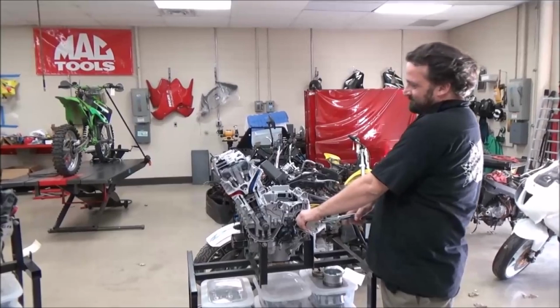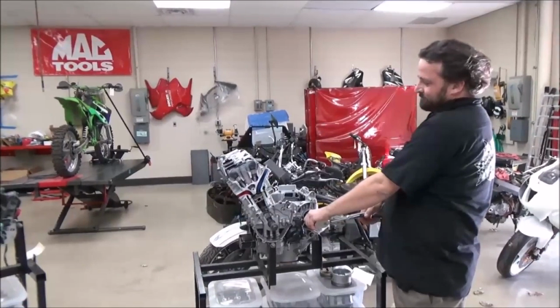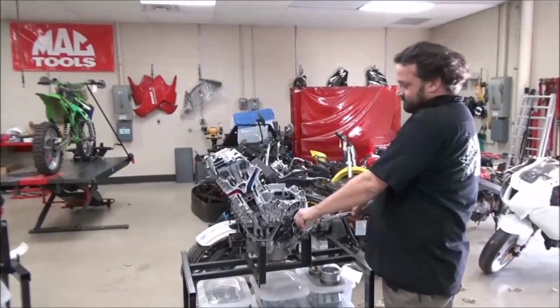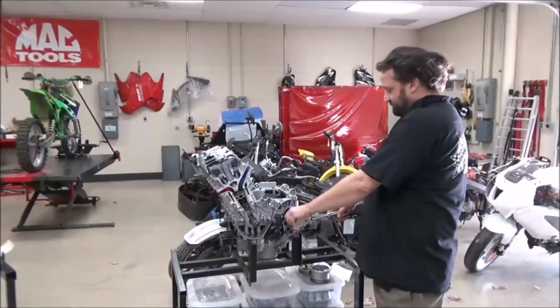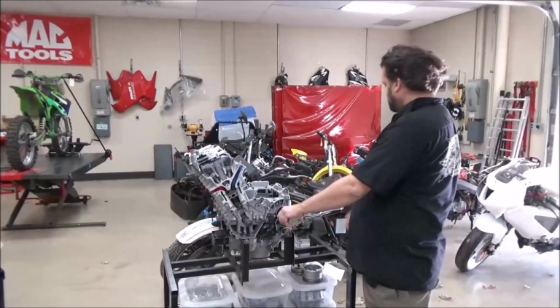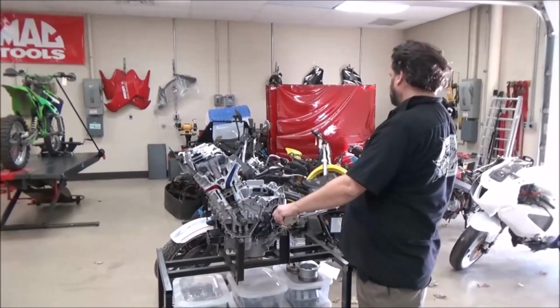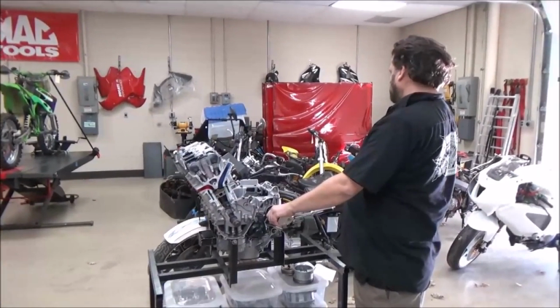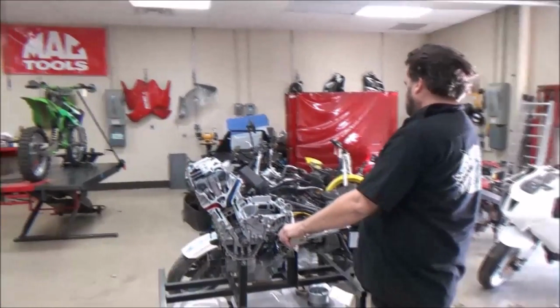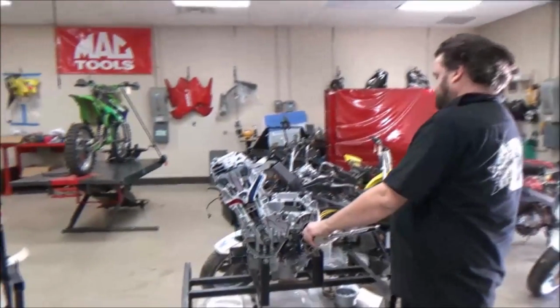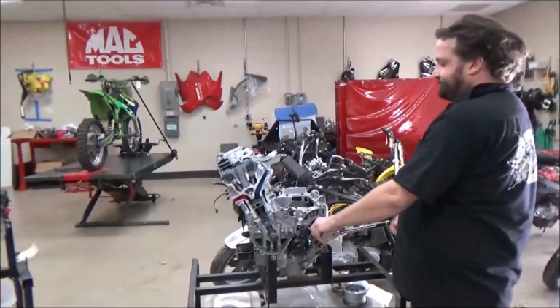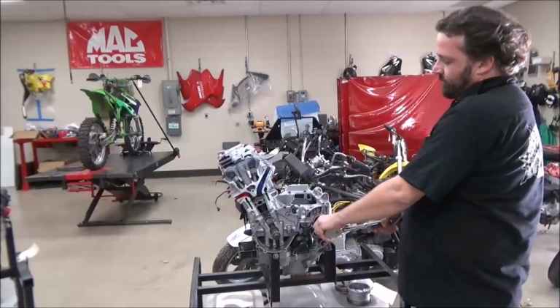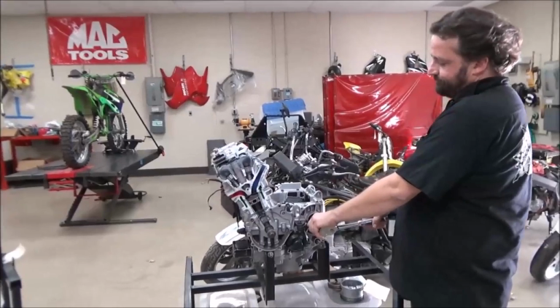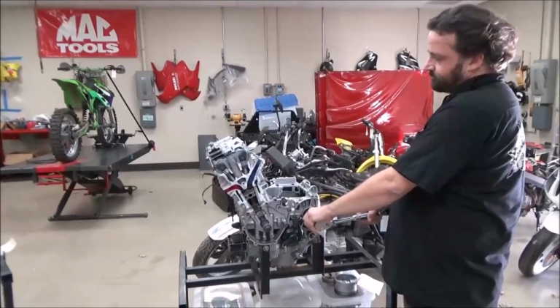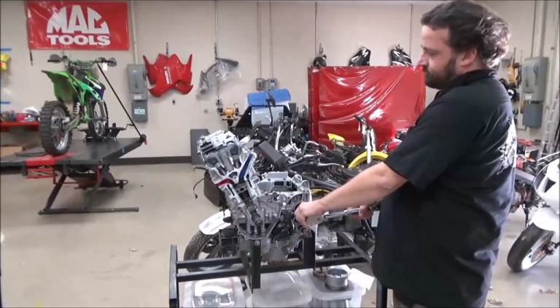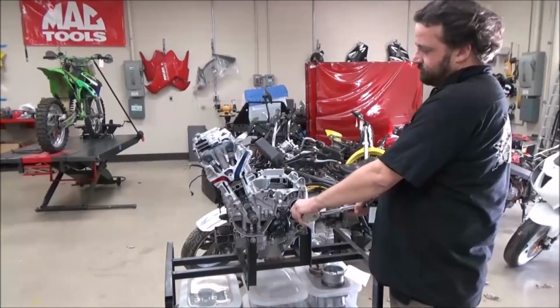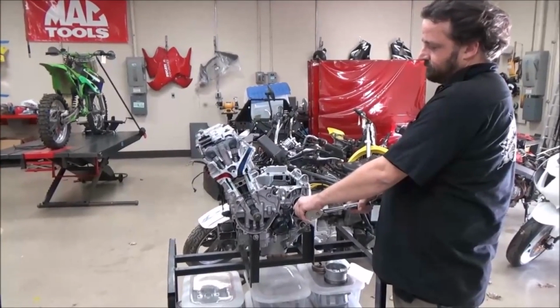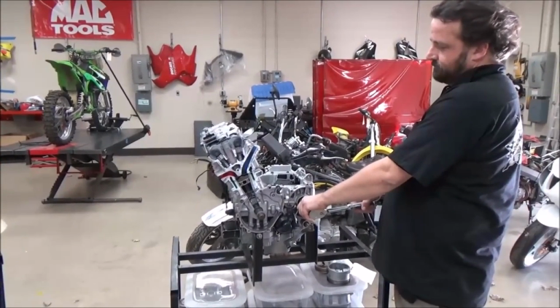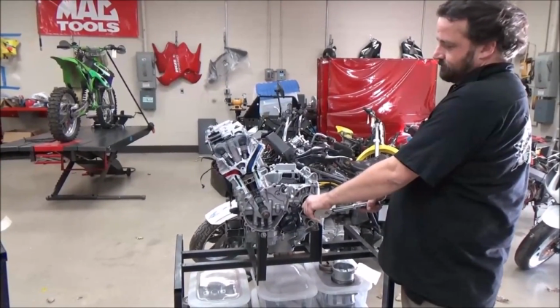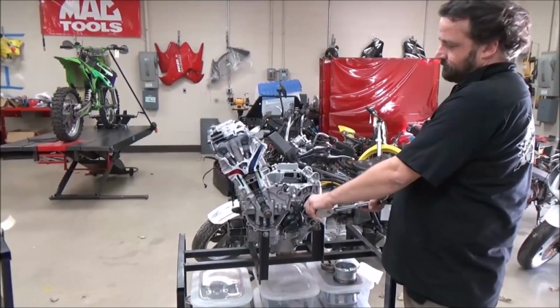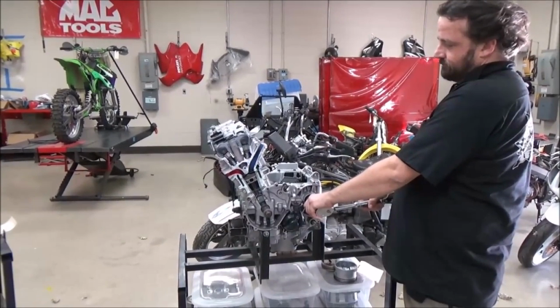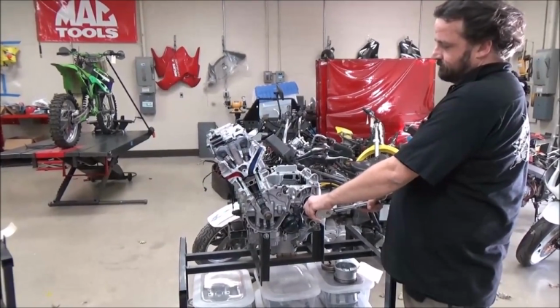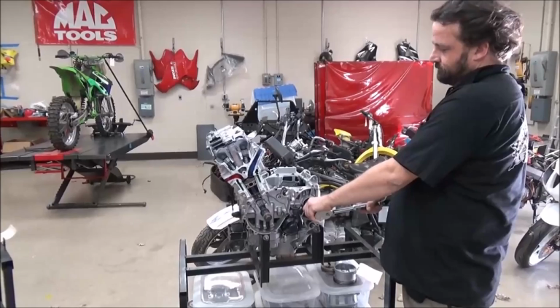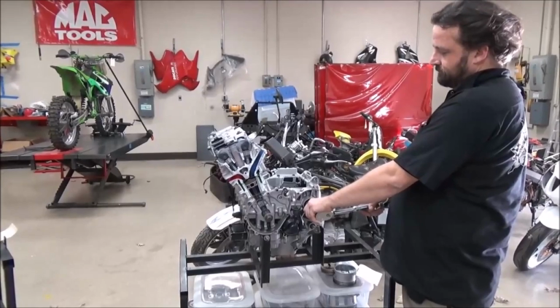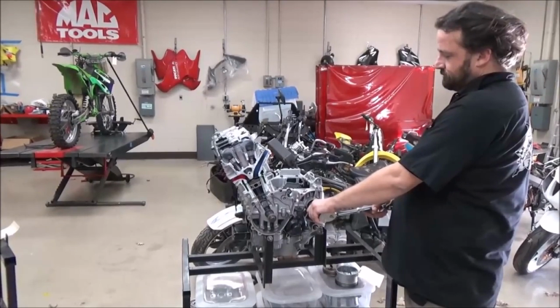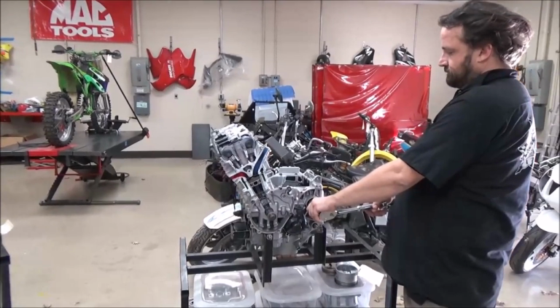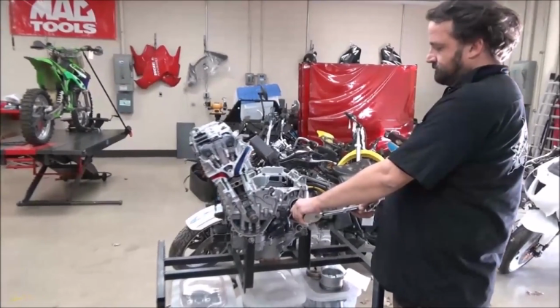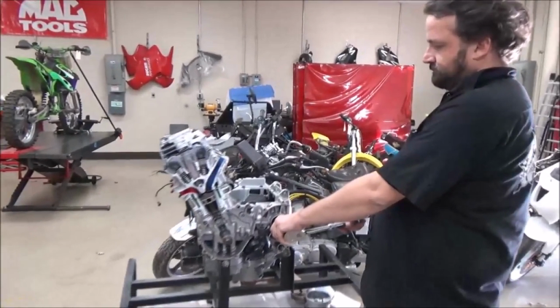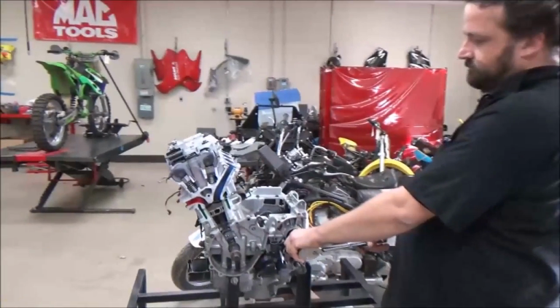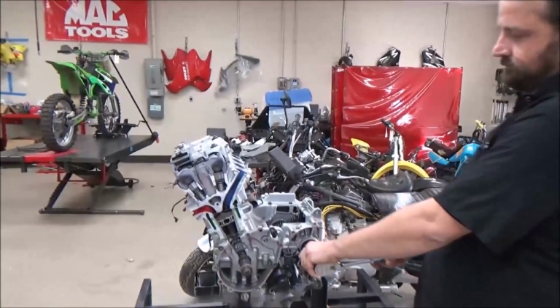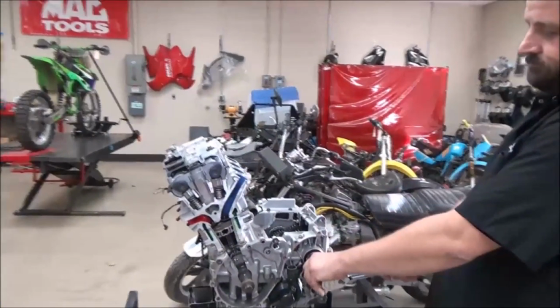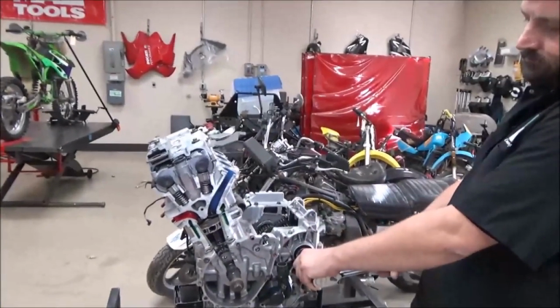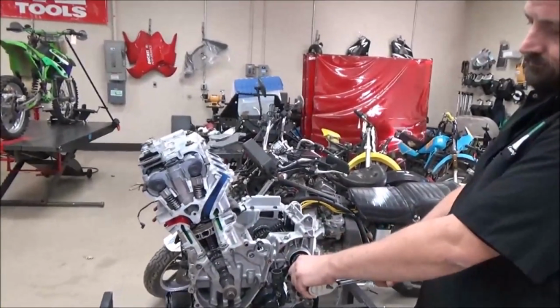Hey guys, we're over here at the college and I've had some requests recently to make some close-ups and videos of the cutaways you often see in the background or sometimes used in the training. And we're pretty proud of these. We've made these right here at the college with students and project-based learning.